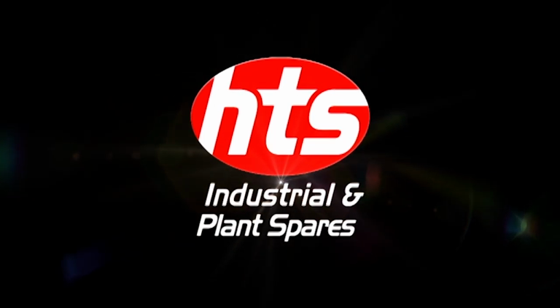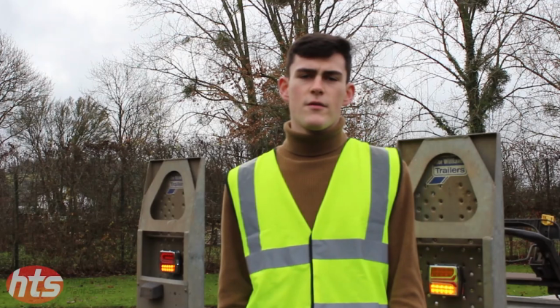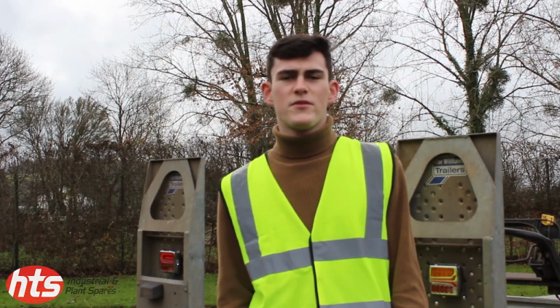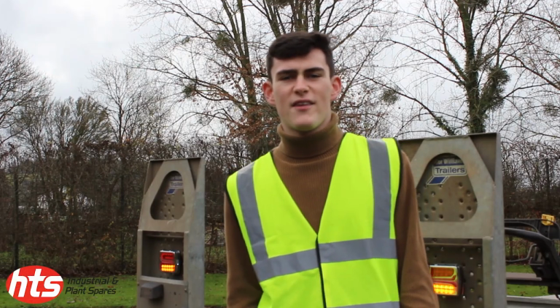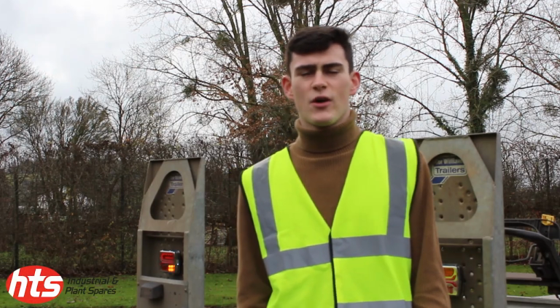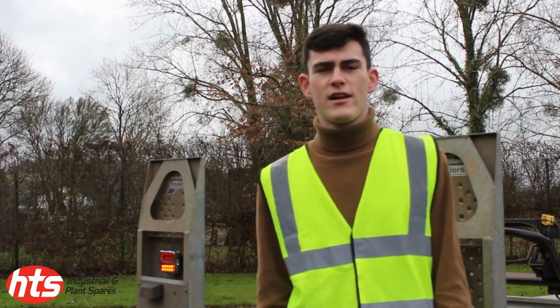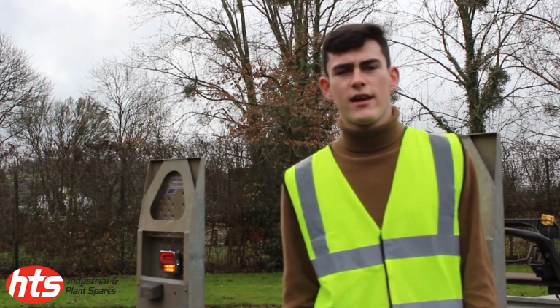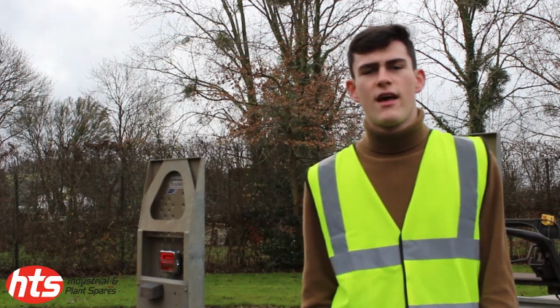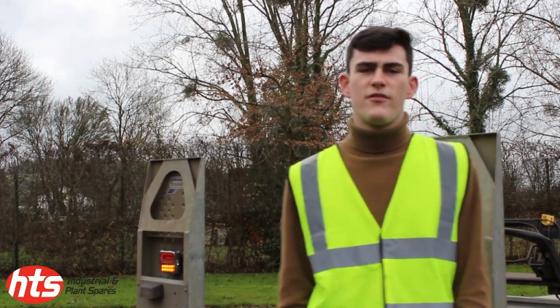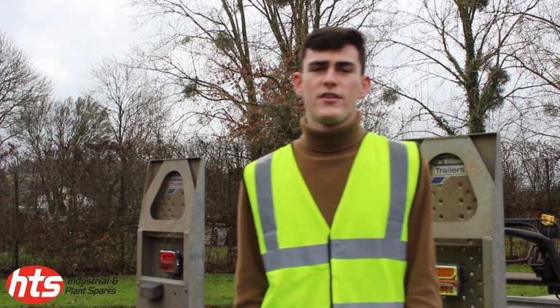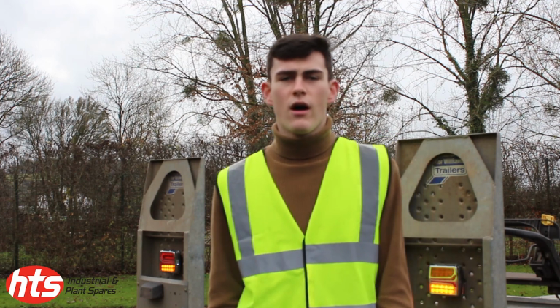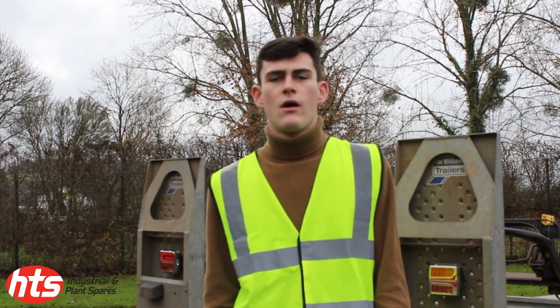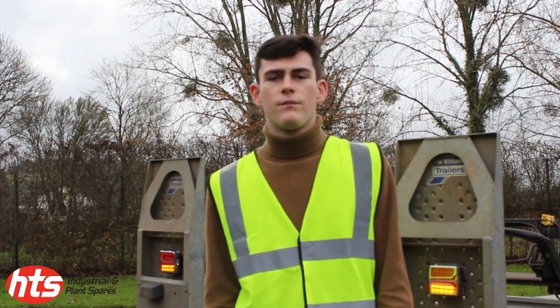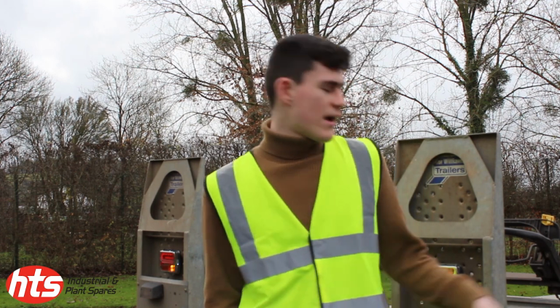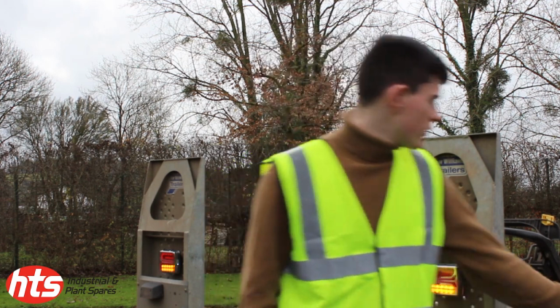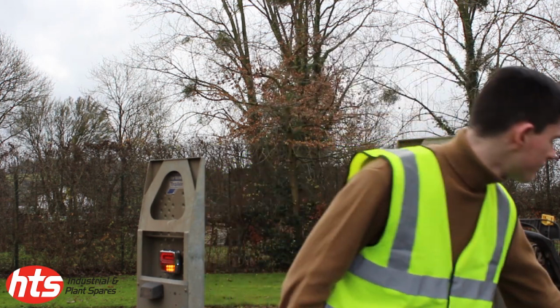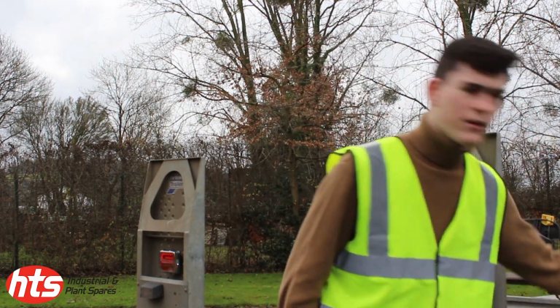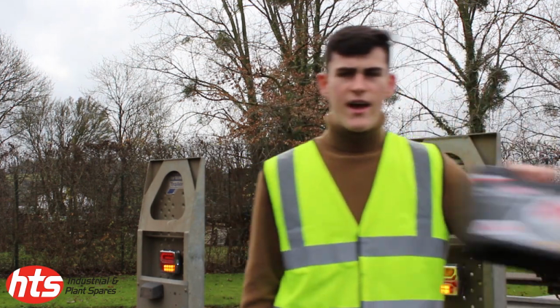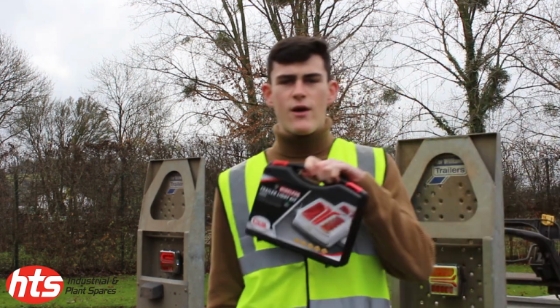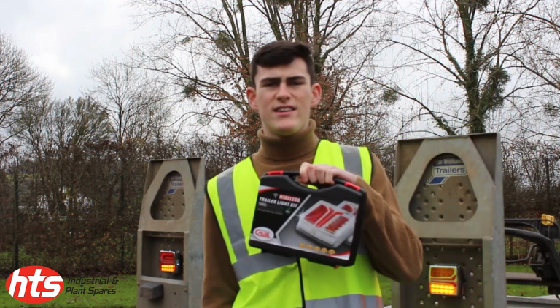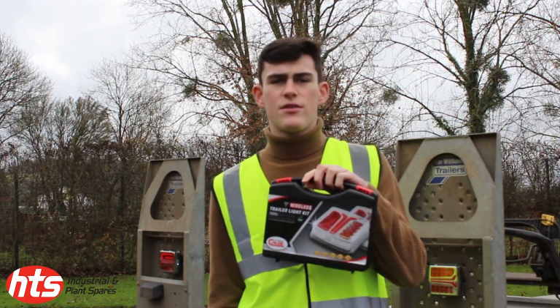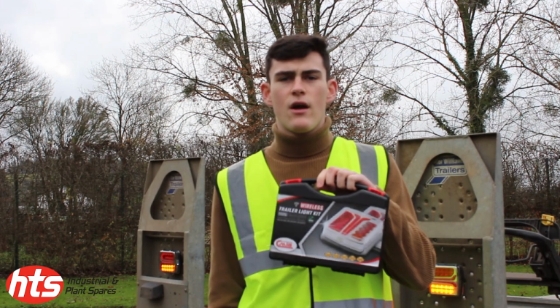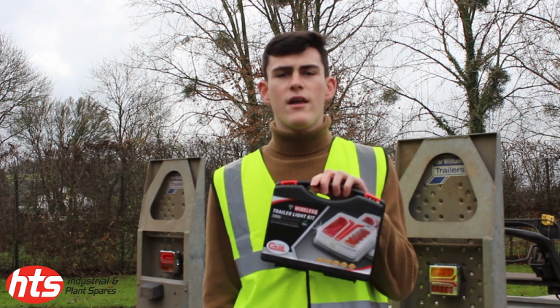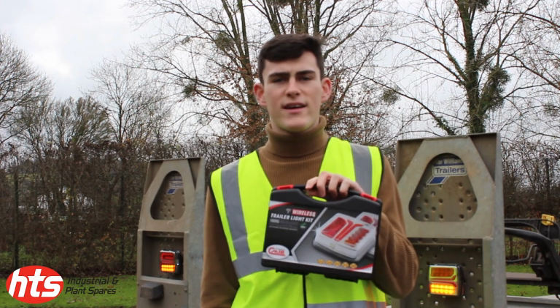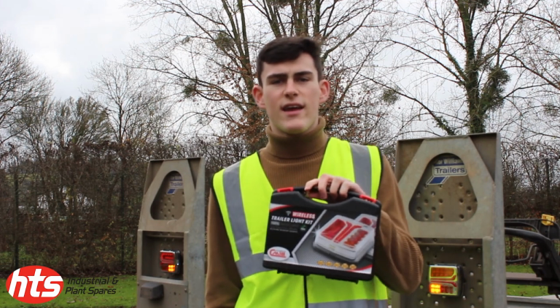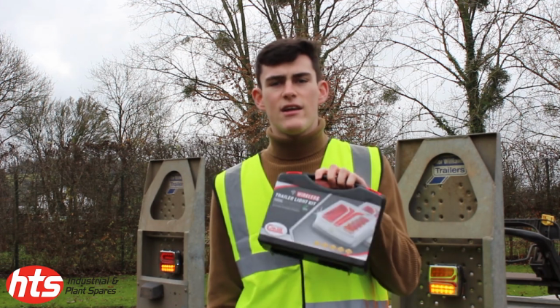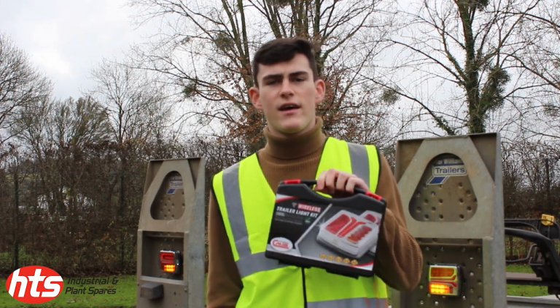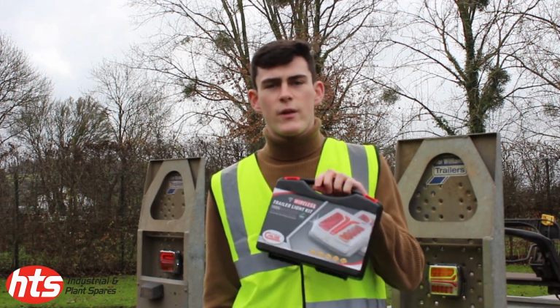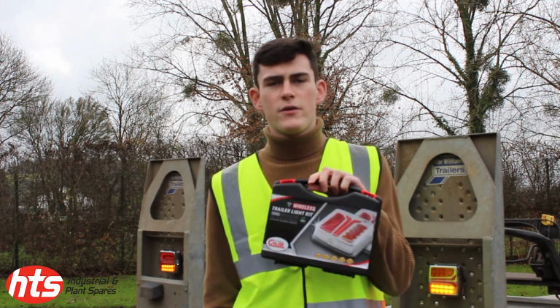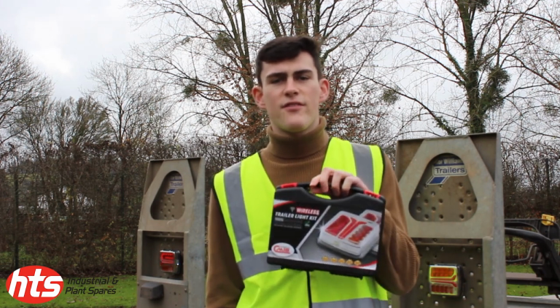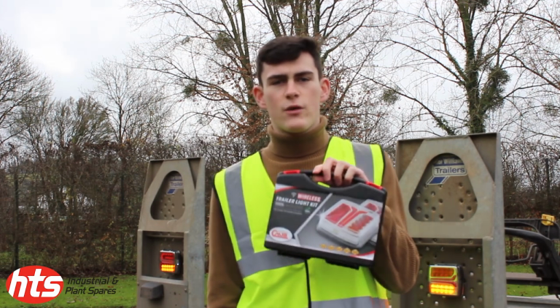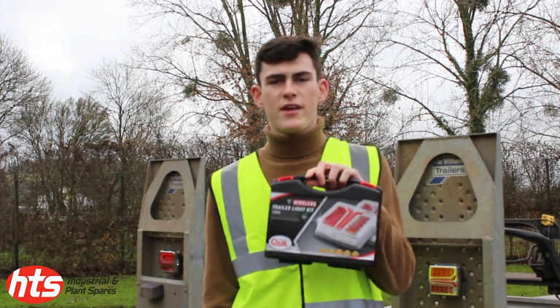You'll know the problems we have with dodgy trailer light kits — how they fall off and don't work well. We have the solution: the HEL 1893 wireless magnetic LED light kit, which will keep you safe and also safe from the law.